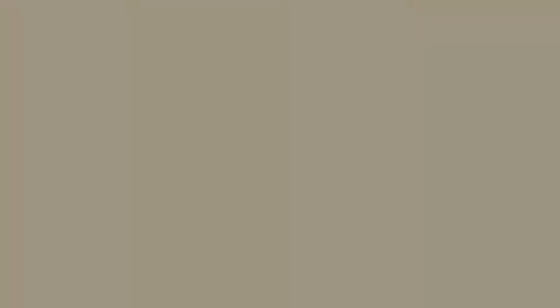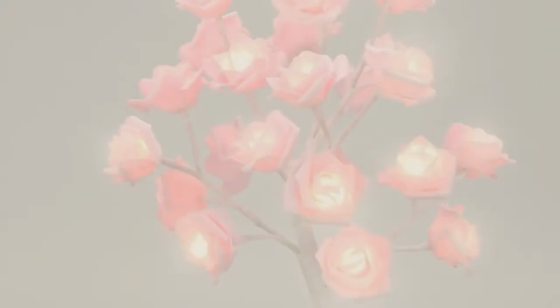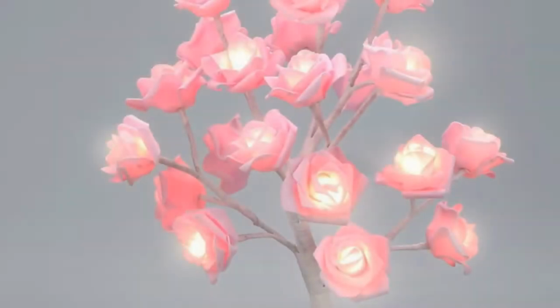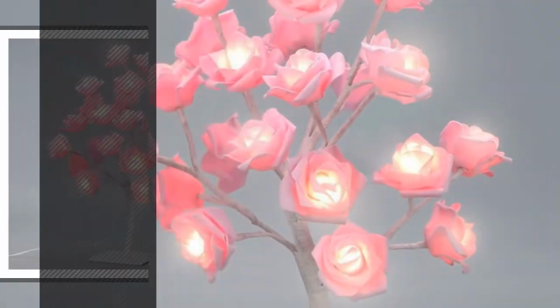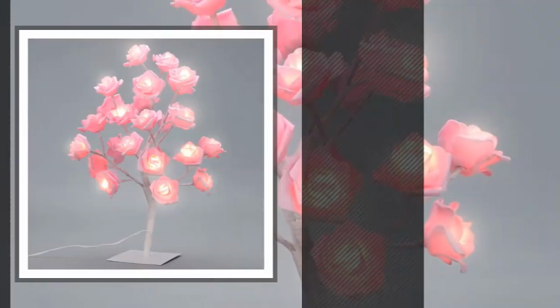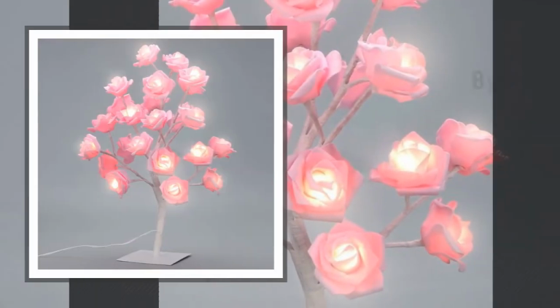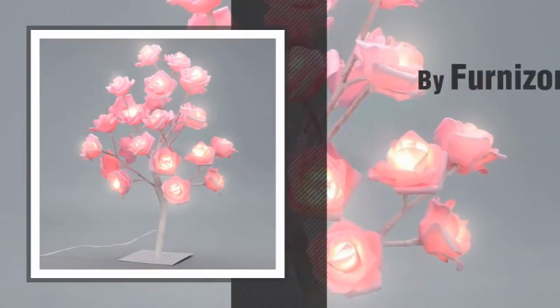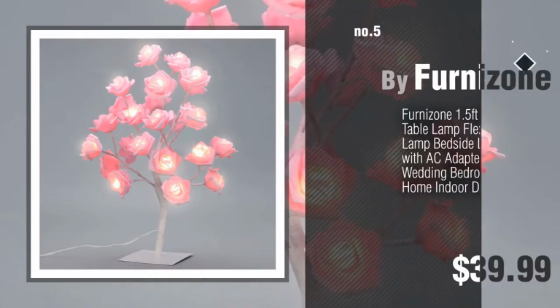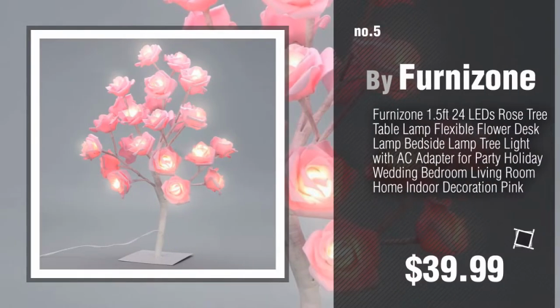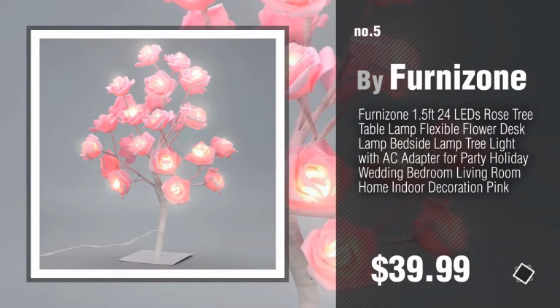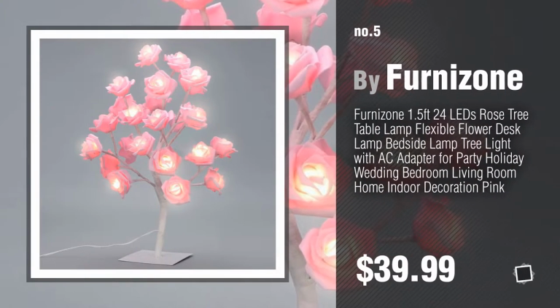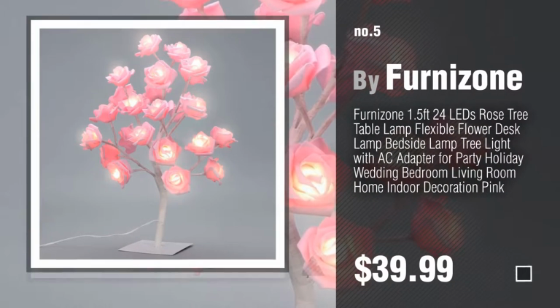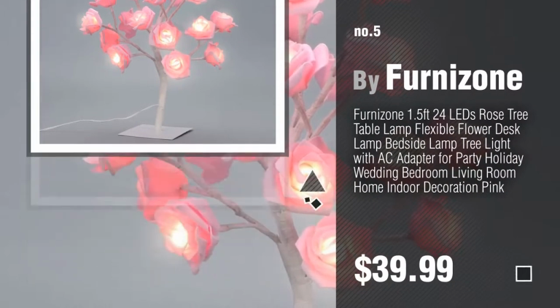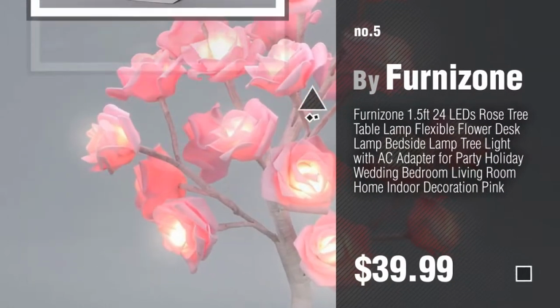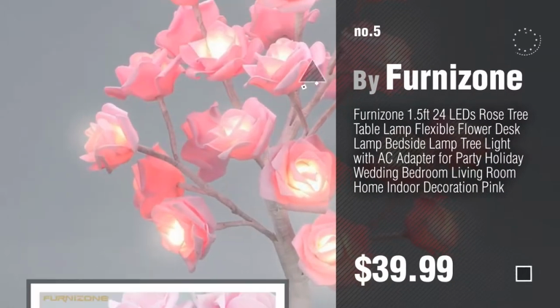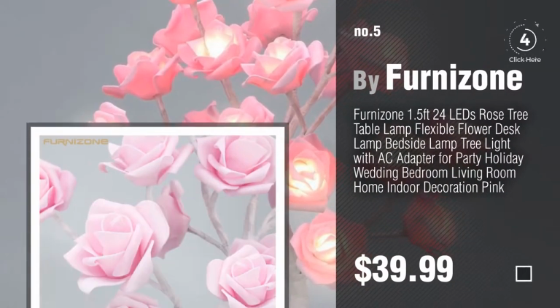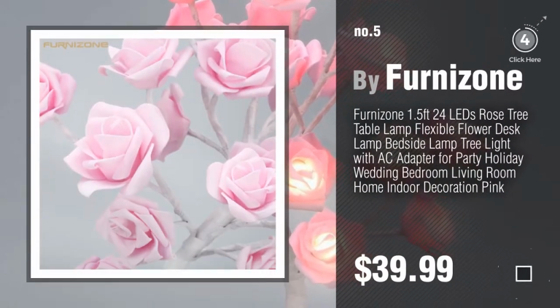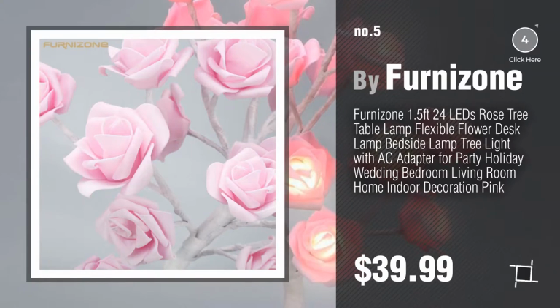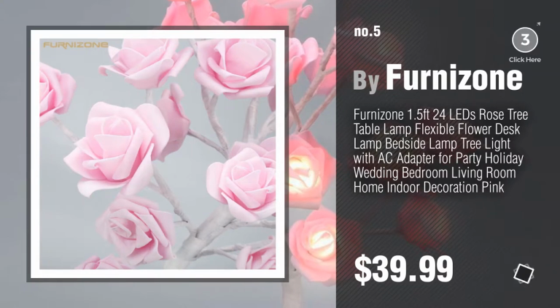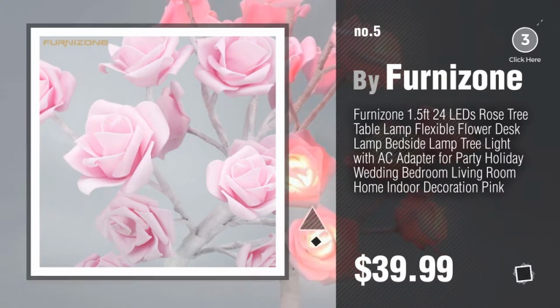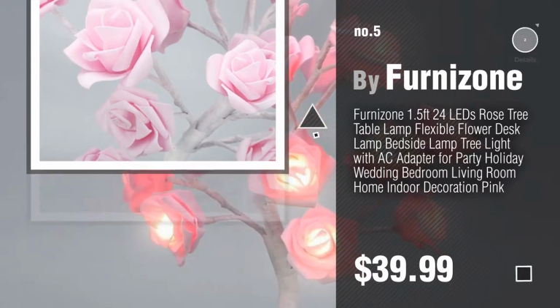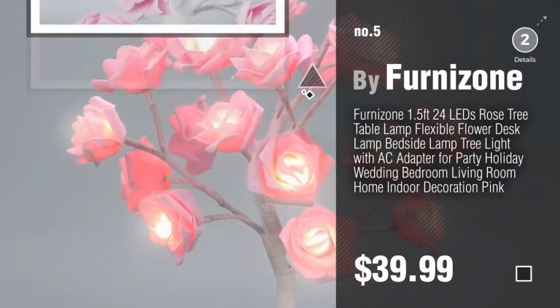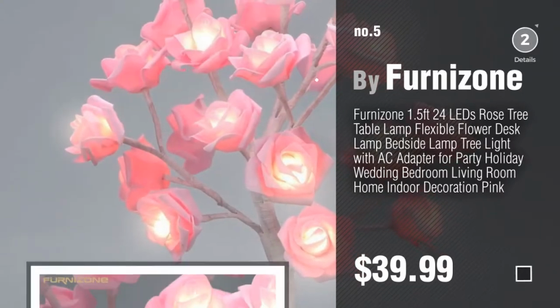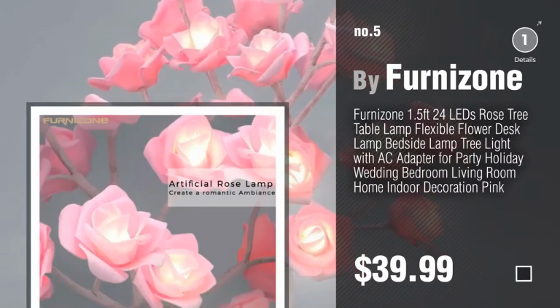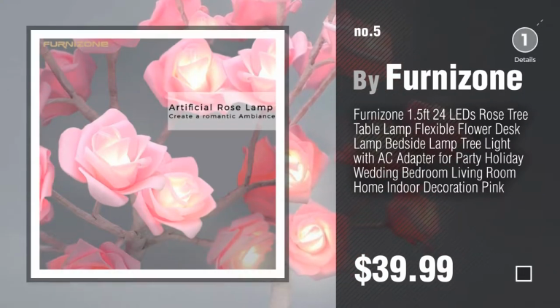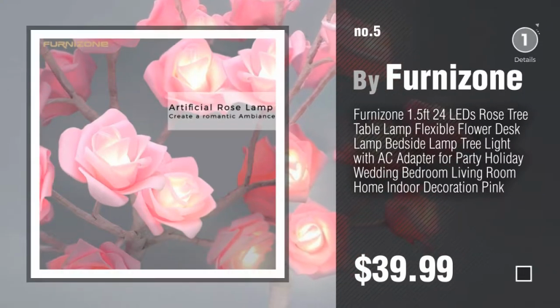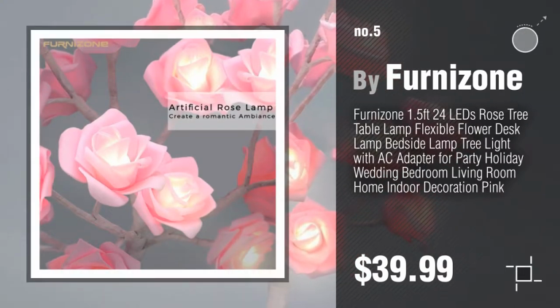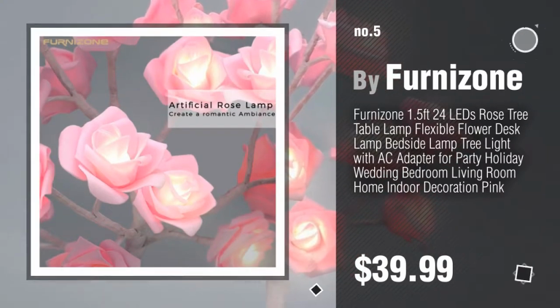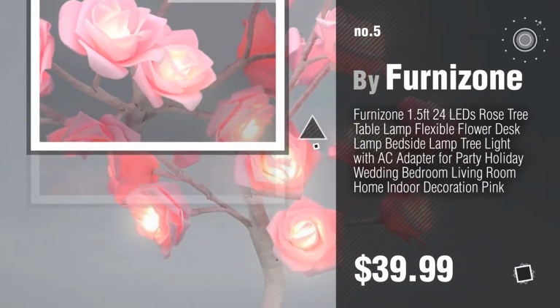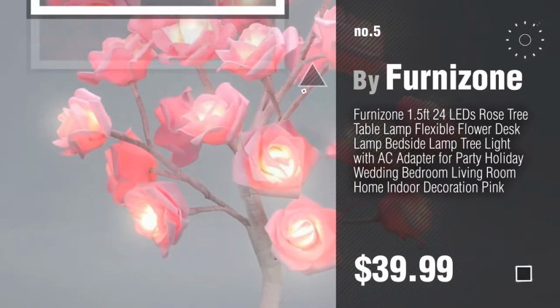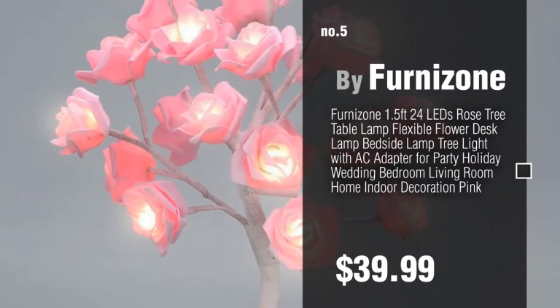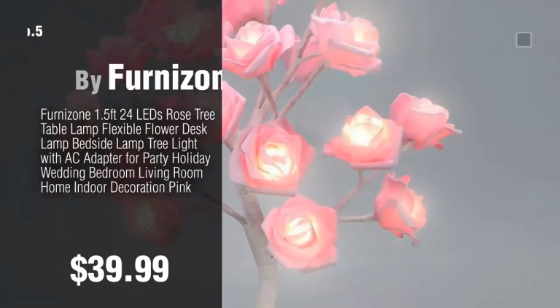Number 5, by Fernizone. Find these flower table lamps at up to 70% off by clicking the info circle.